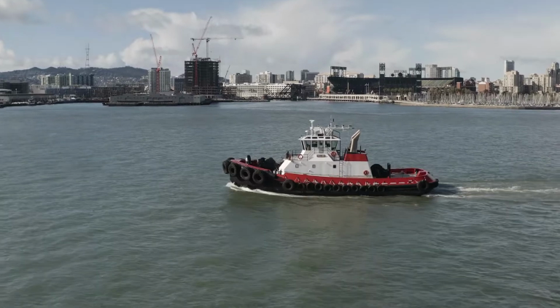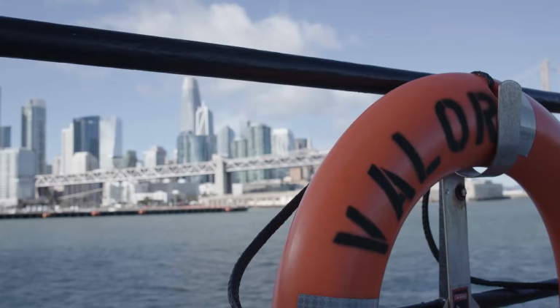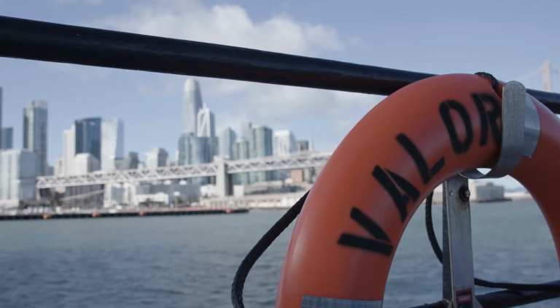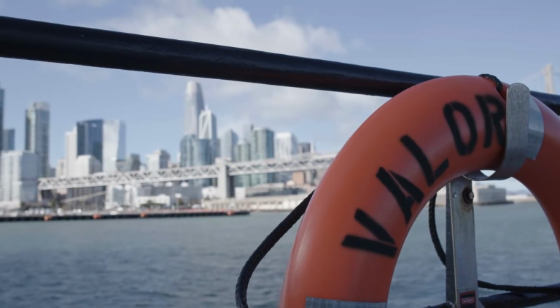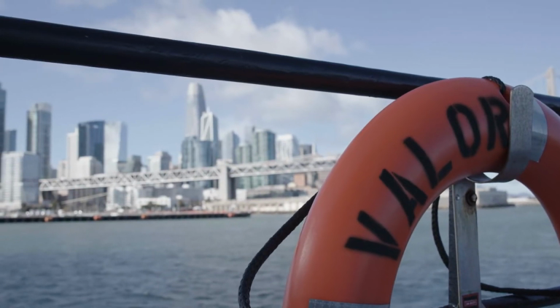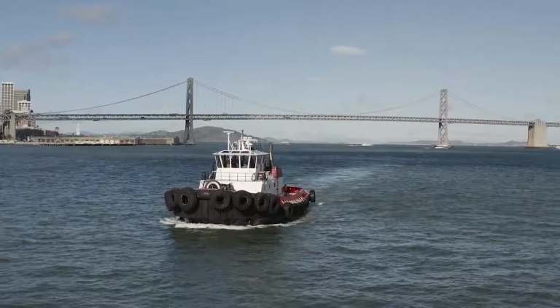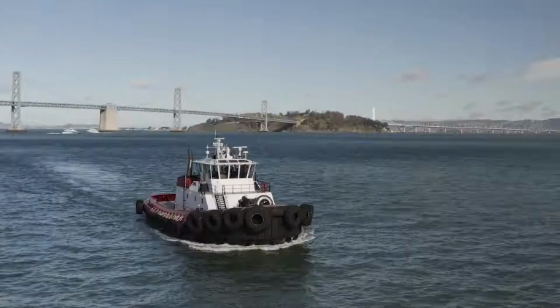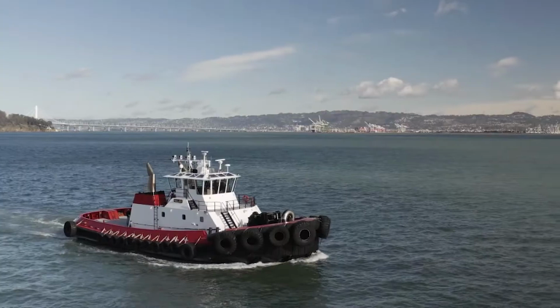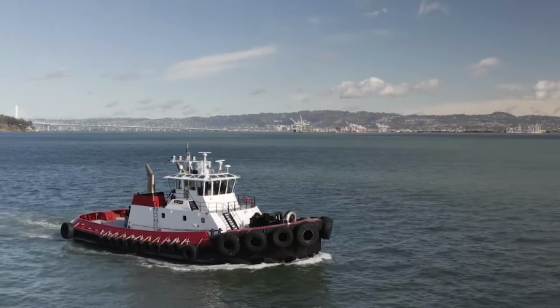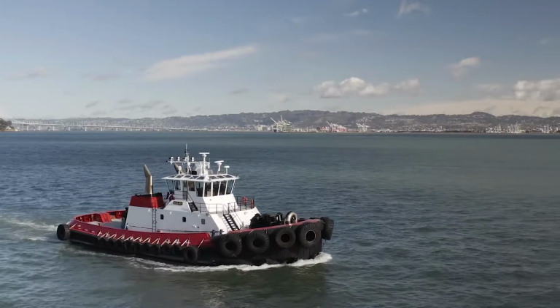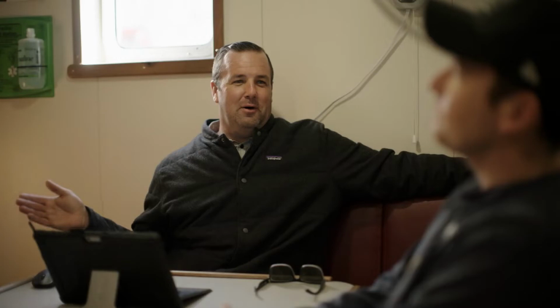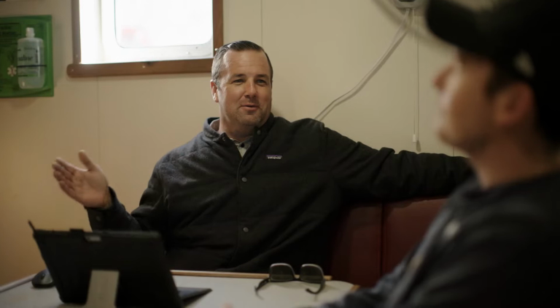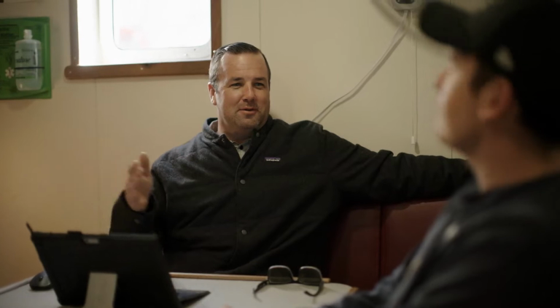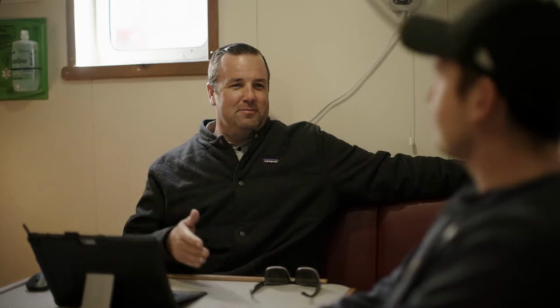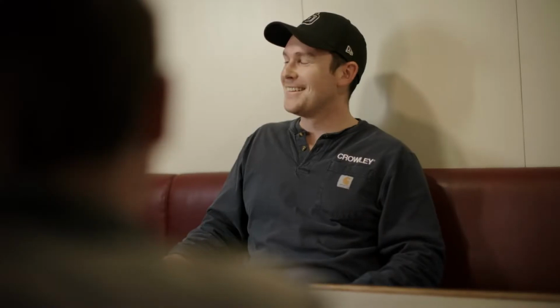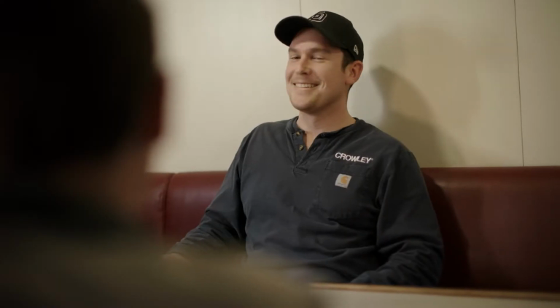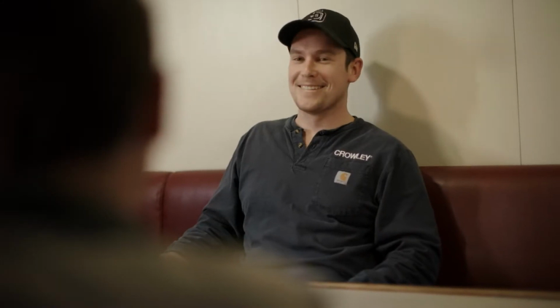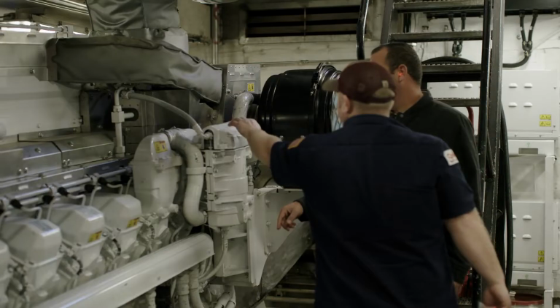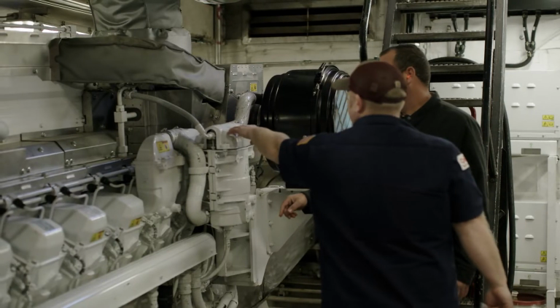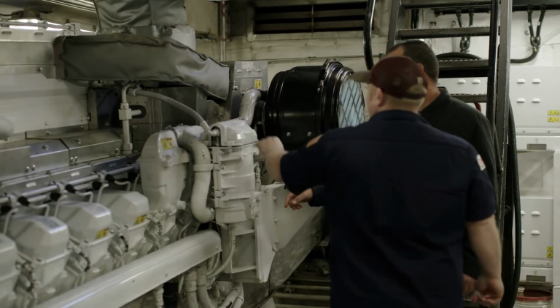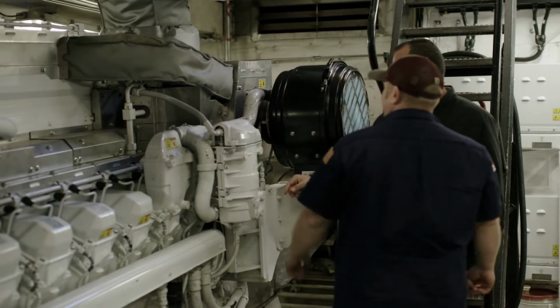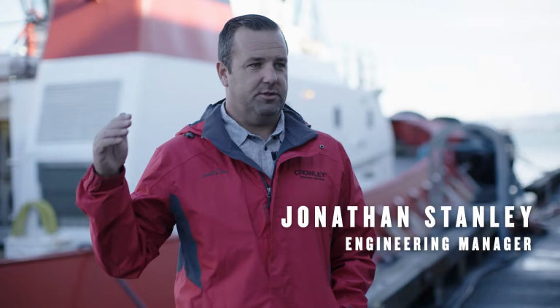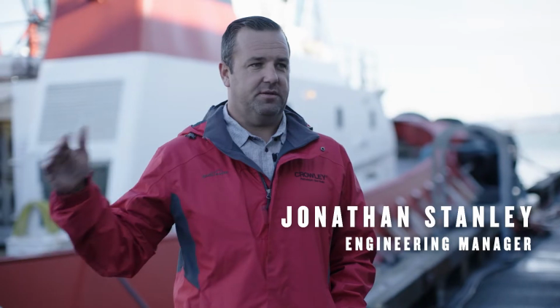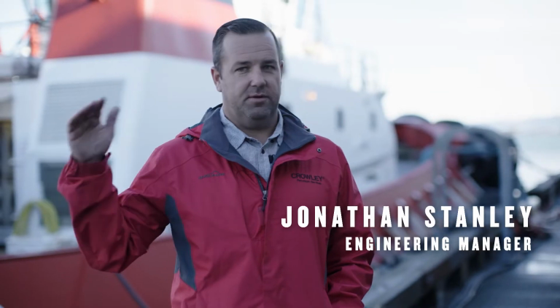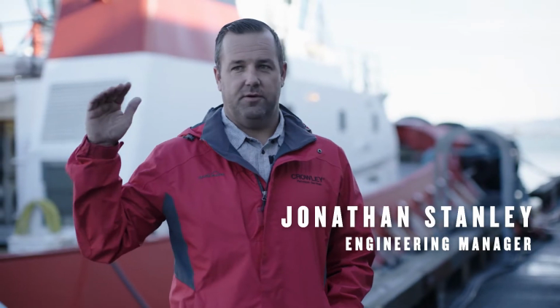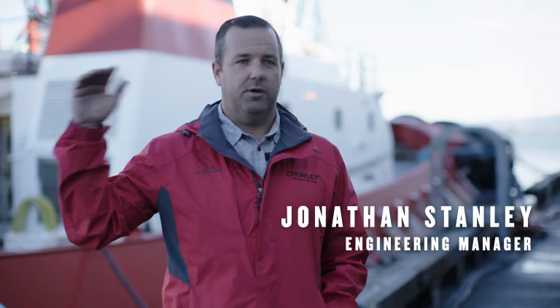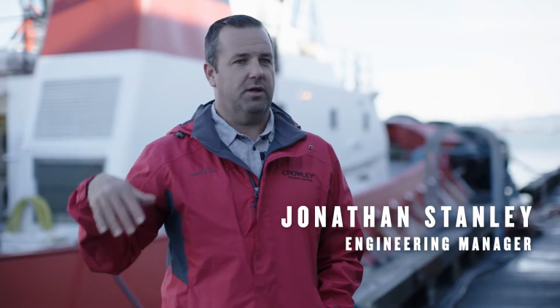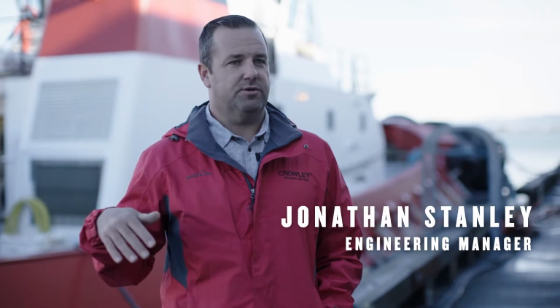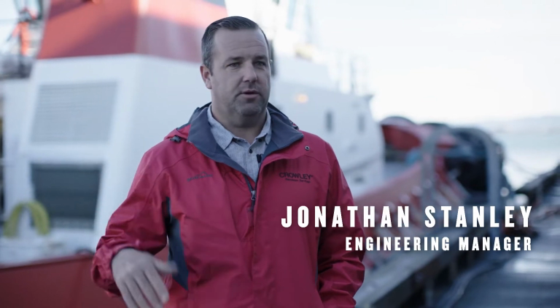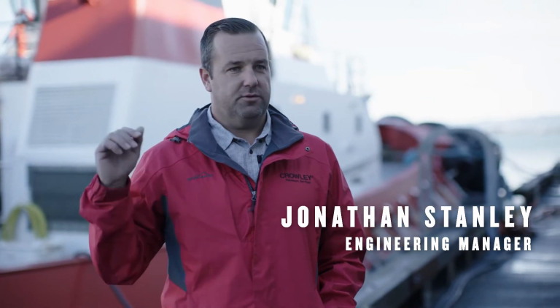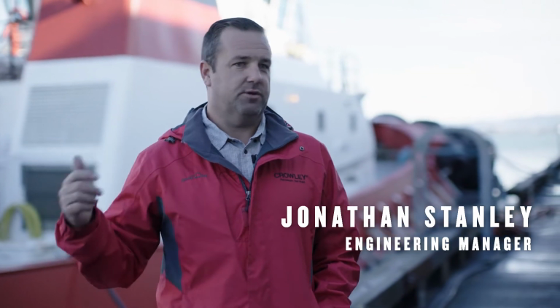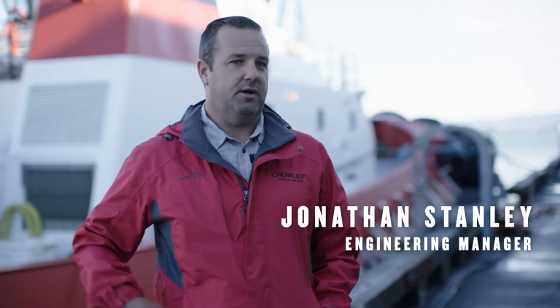Working with CAT was splendid. Especially from the dealer — NC Power did a phenomenal job: torsional vibration analysis, basically everything from cradle to grave as far as support. Those guys were top-notch.